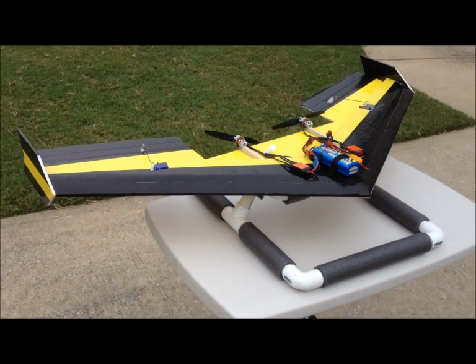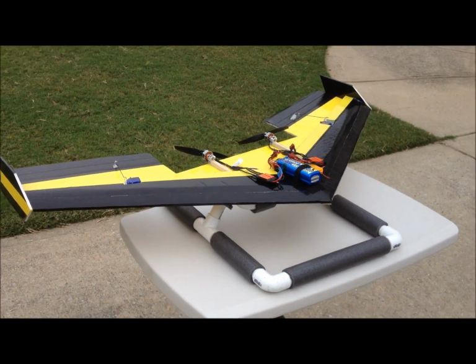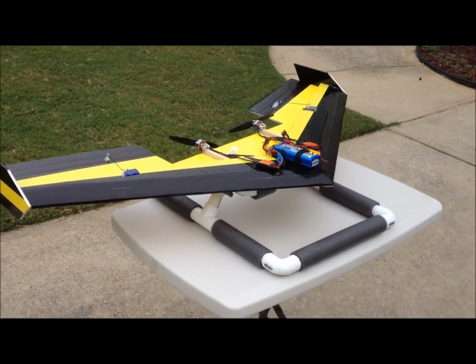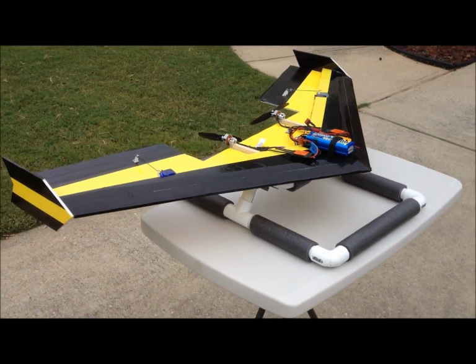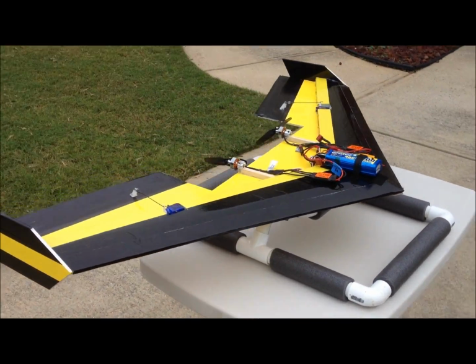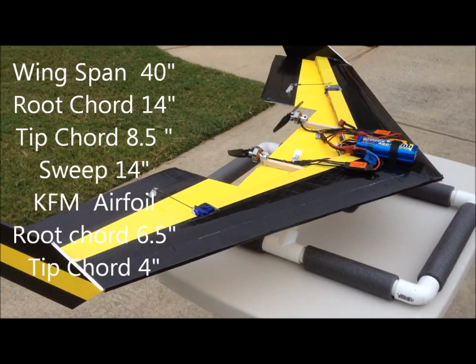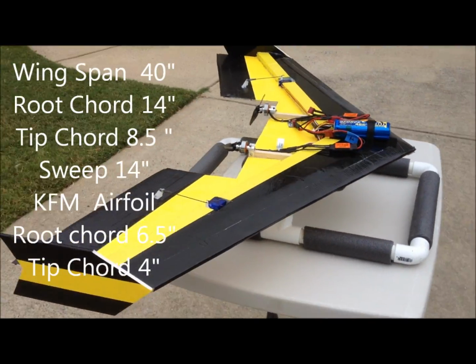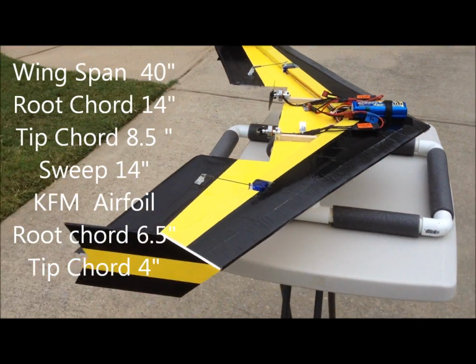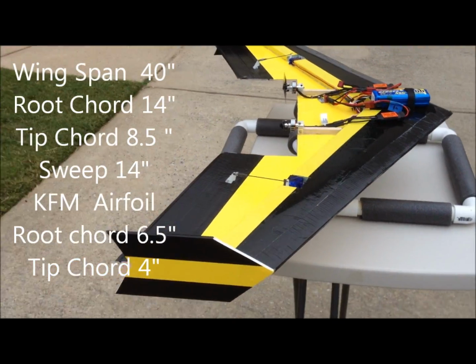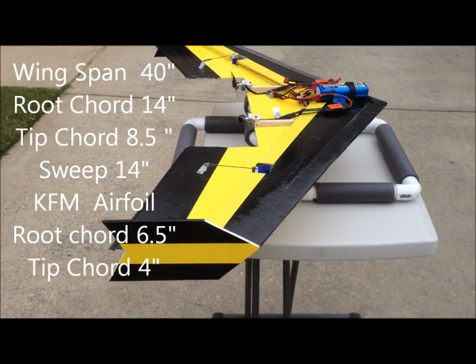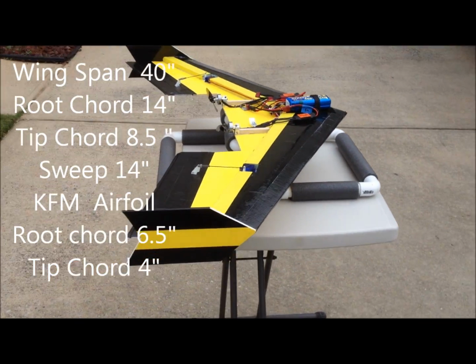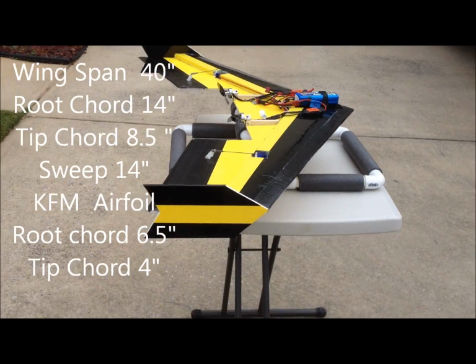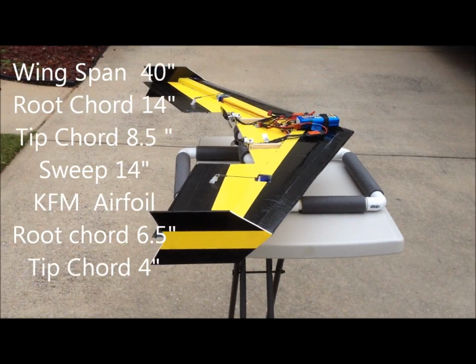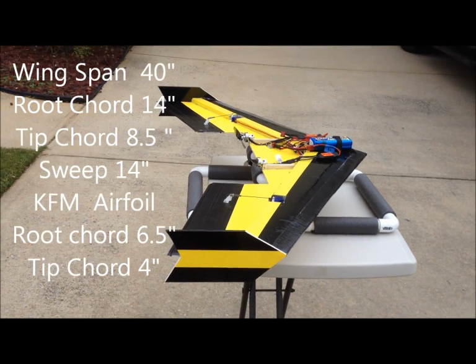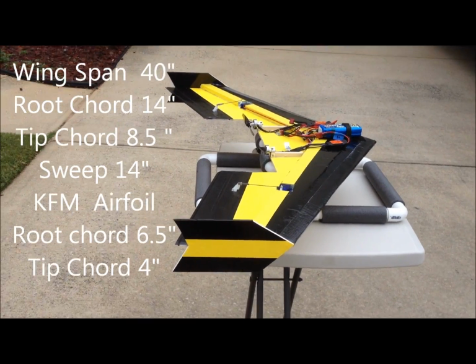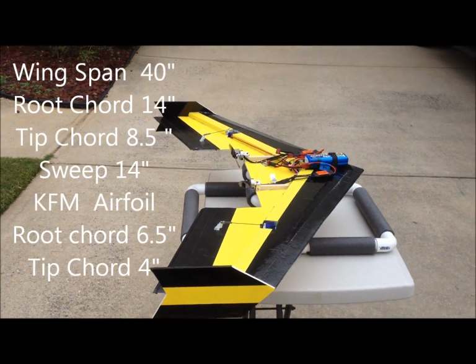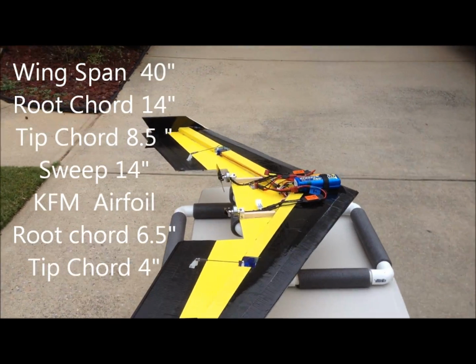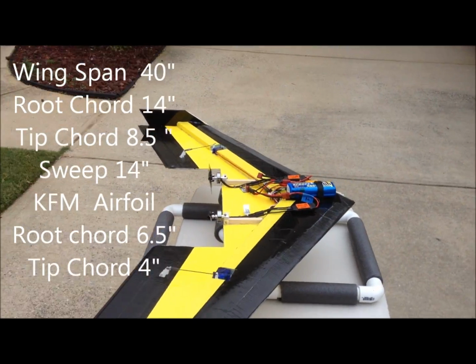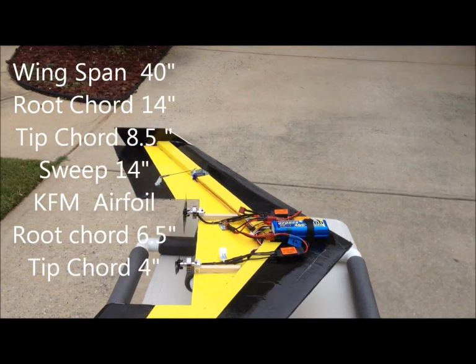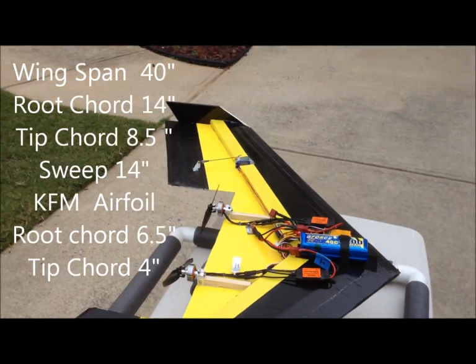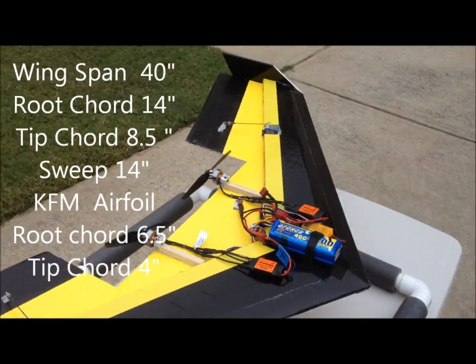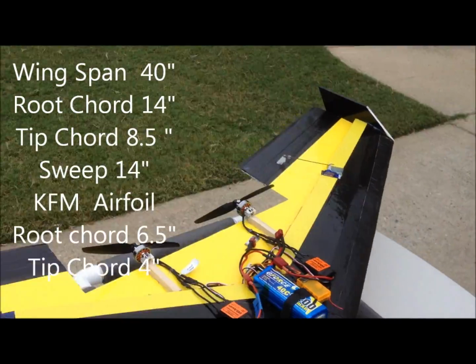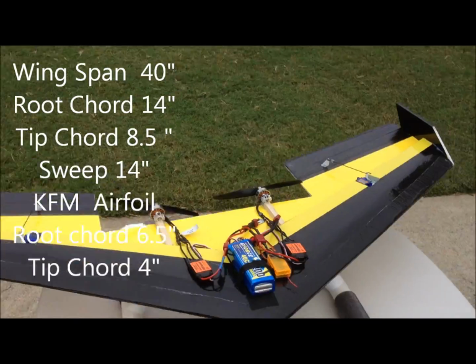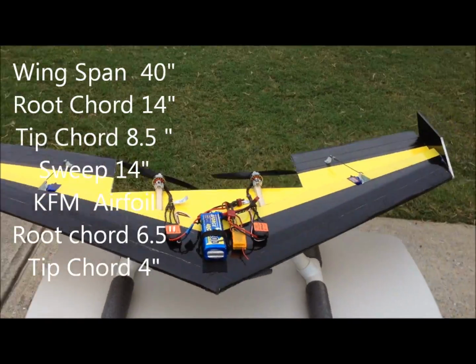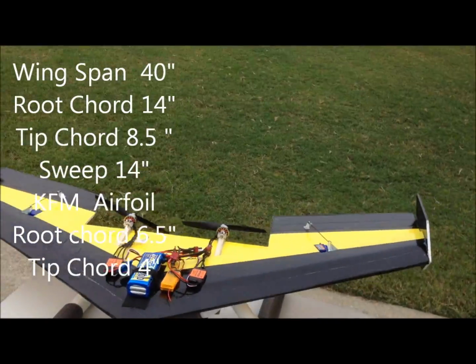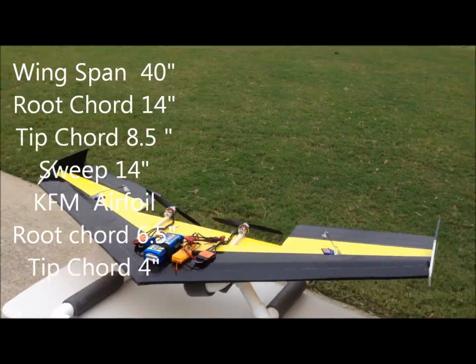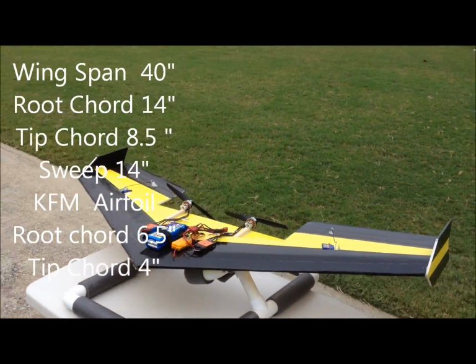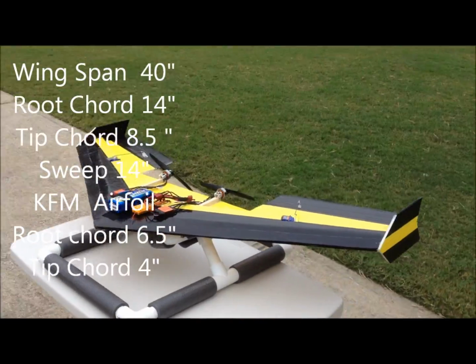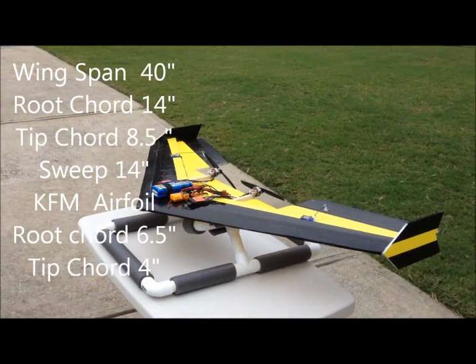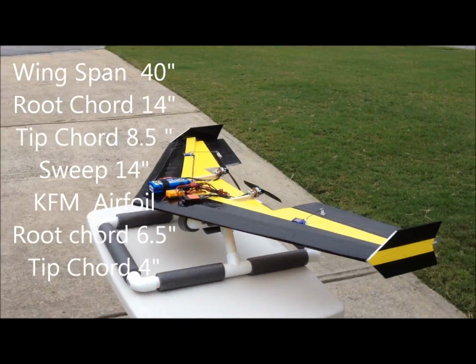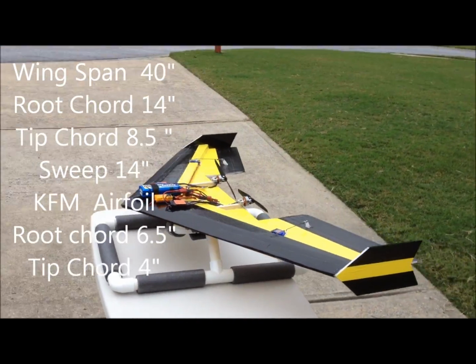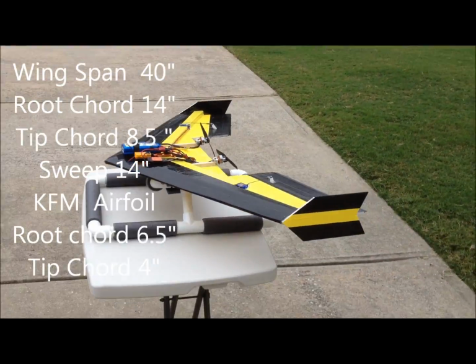Here's a quick look at it. I was going to maiden it today, but the weather wasn't agreeing with it, so I decided to postpone it. Hopefully we can get a maiden on it, probably next weekend — that's probably about the earliest I can get it done.